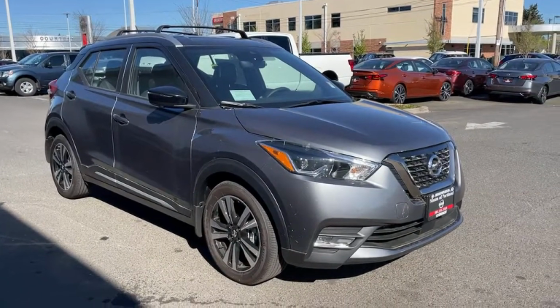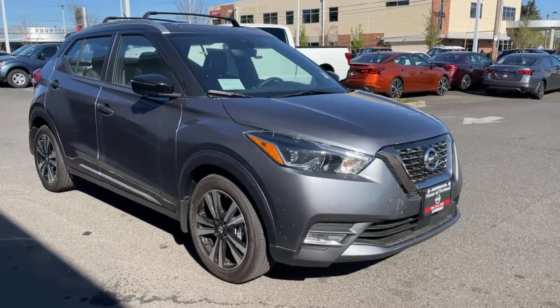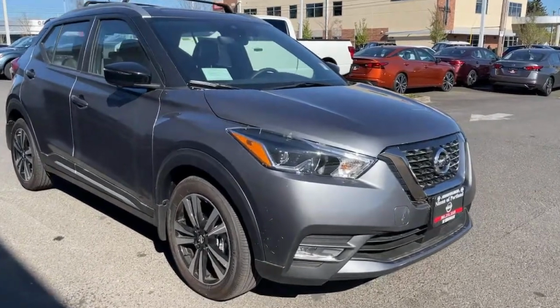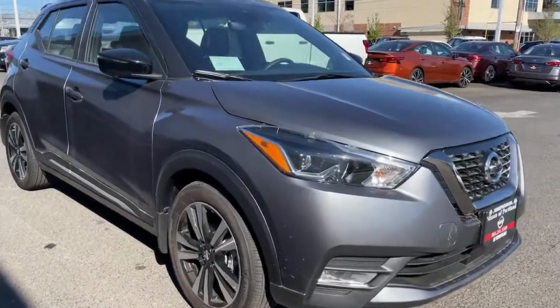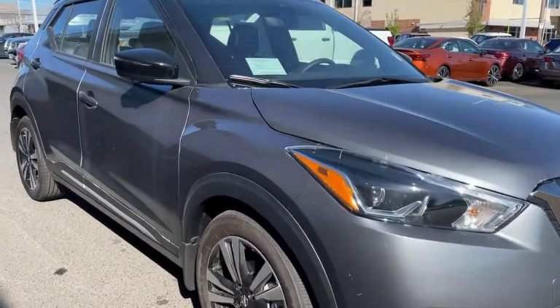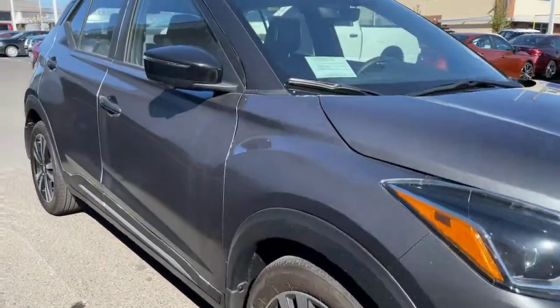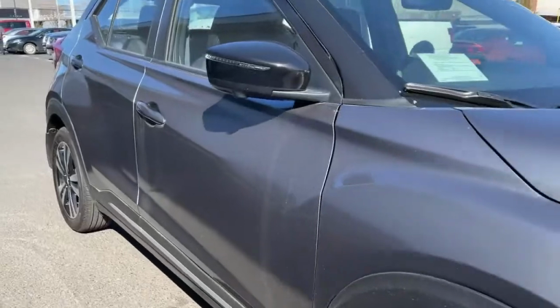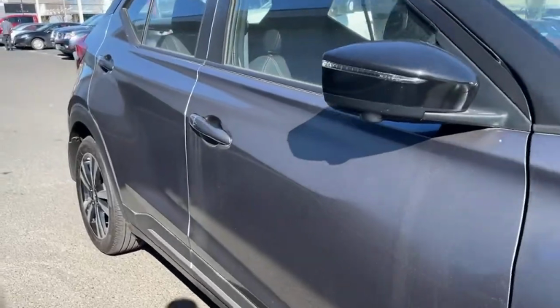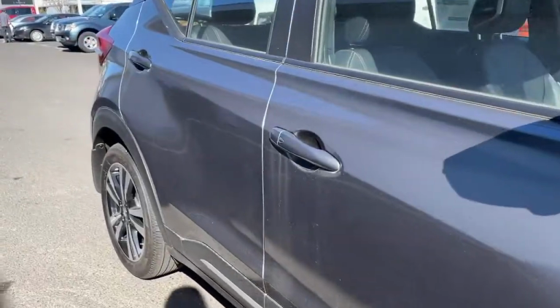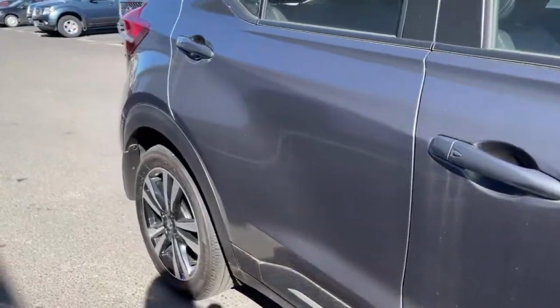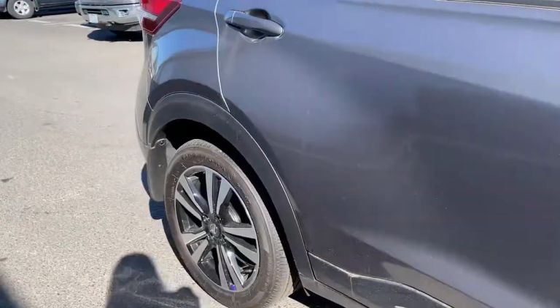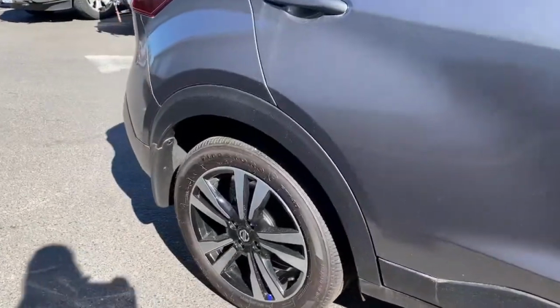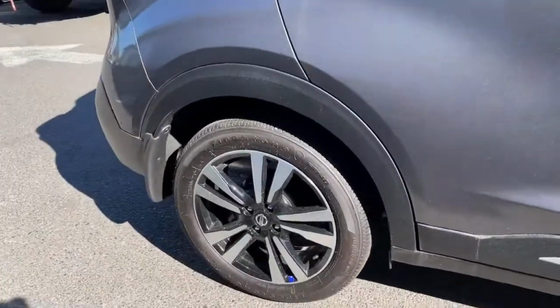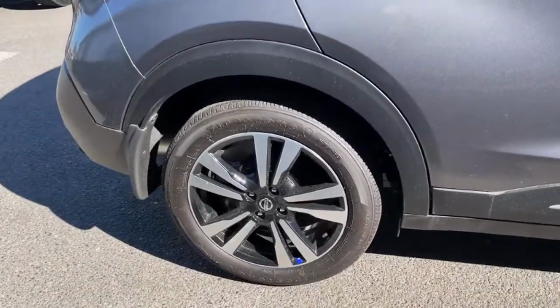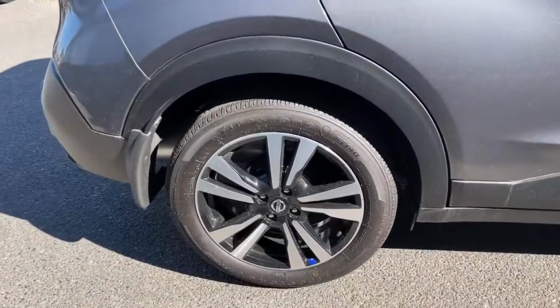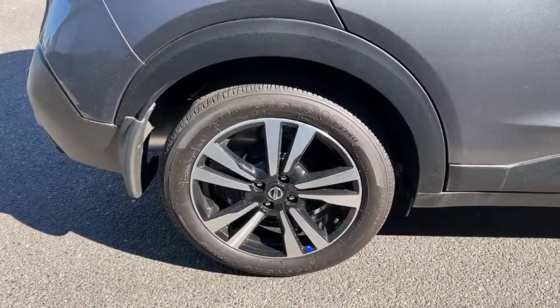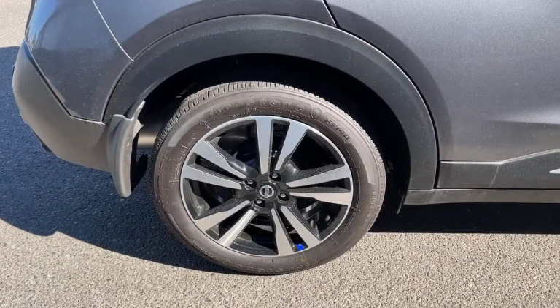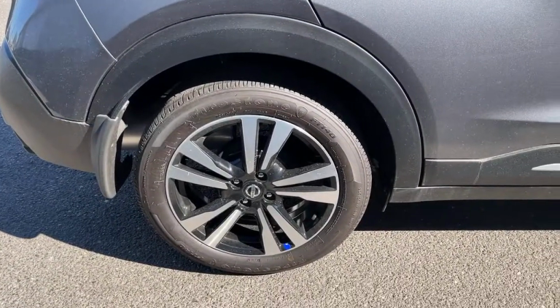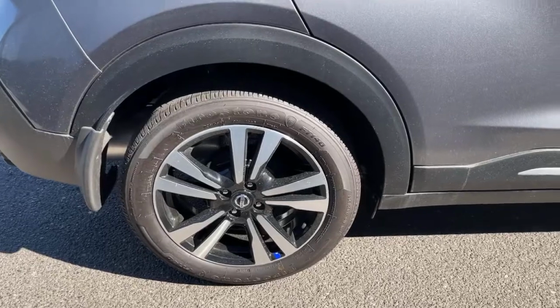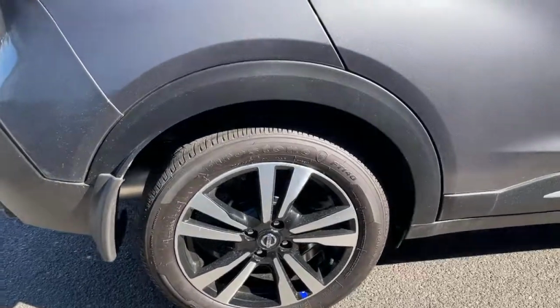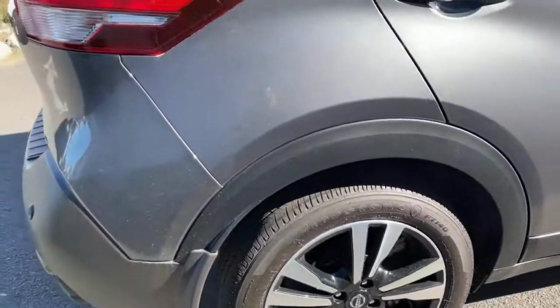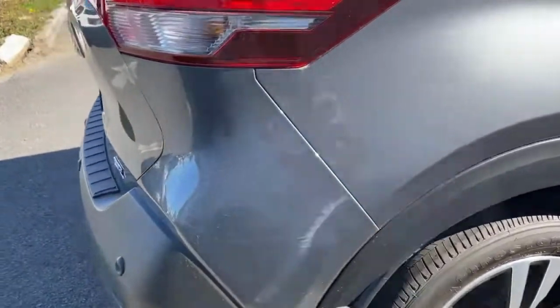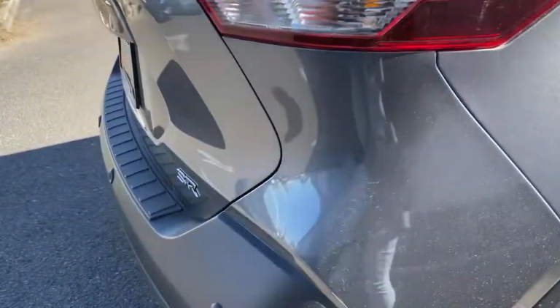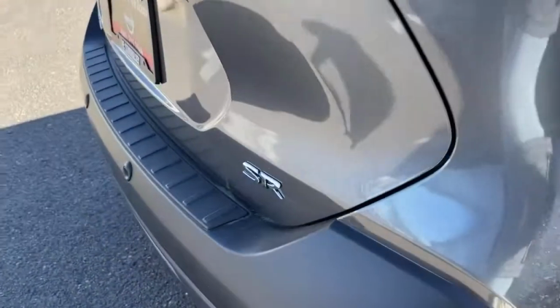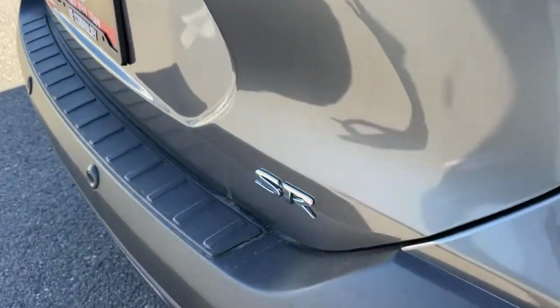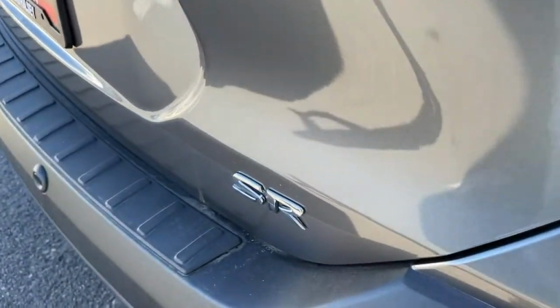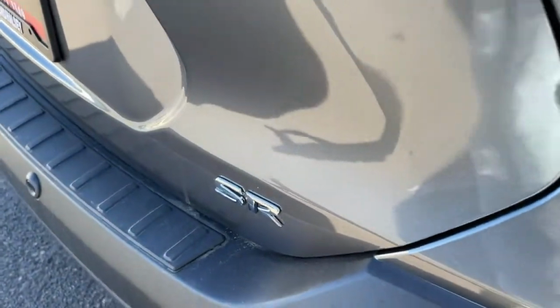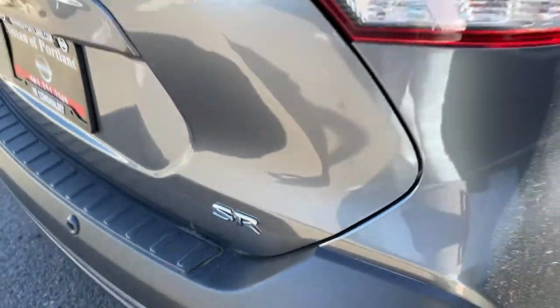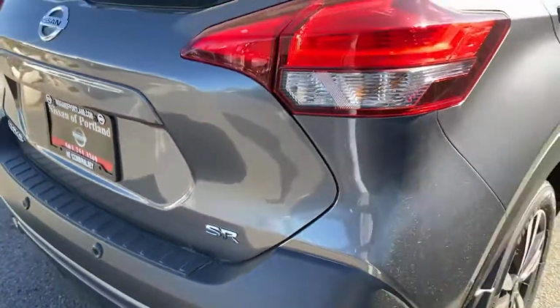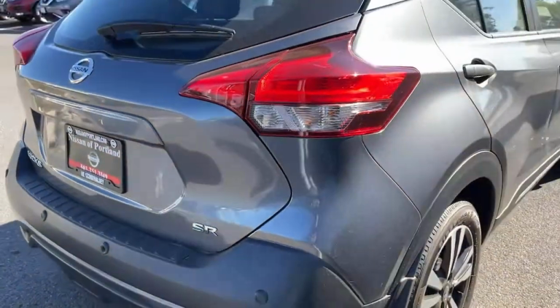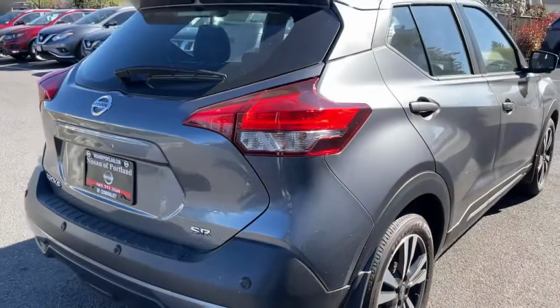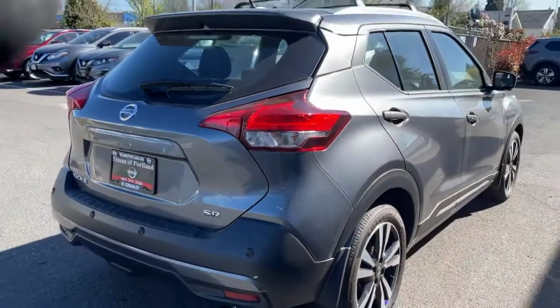The following are some of this vehicle's highlighted options: backup camera, lane-keeping assist, AM-FM stereo, driver airbag. Get plenty of room without sacrificing efficiency in this good-looking Kicks.